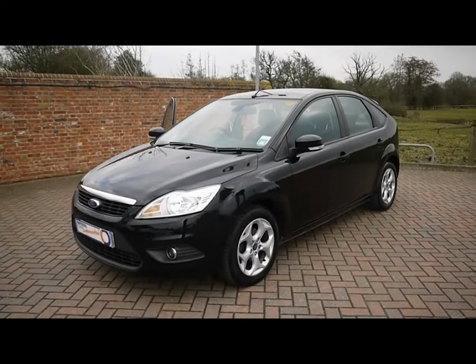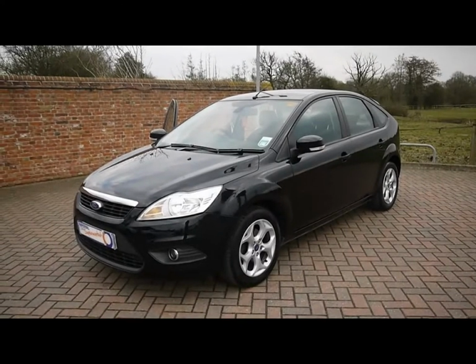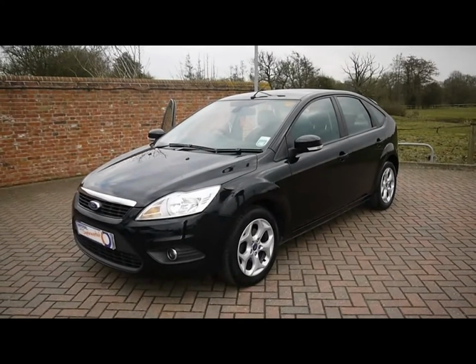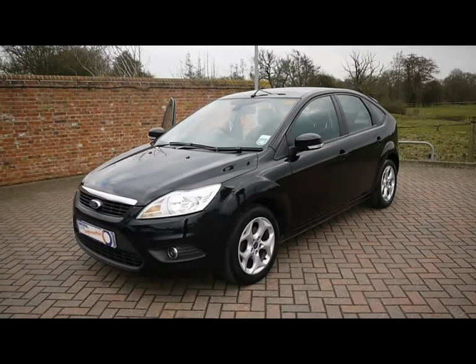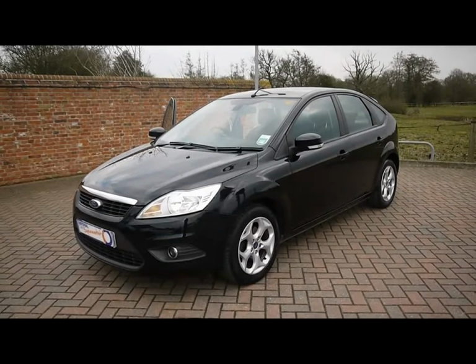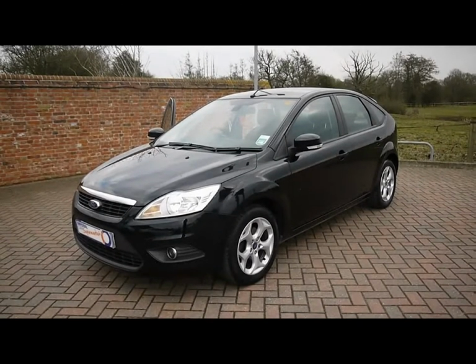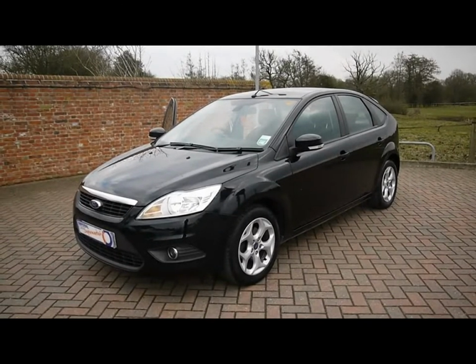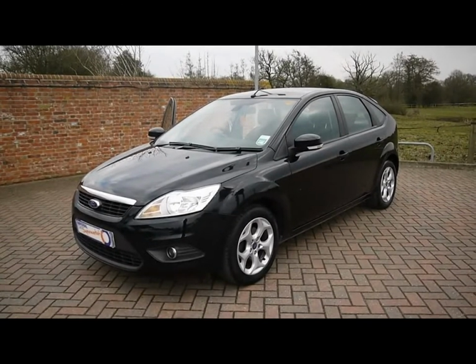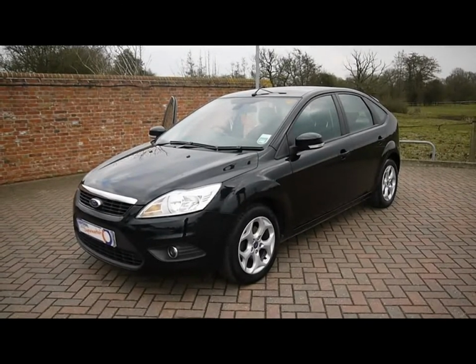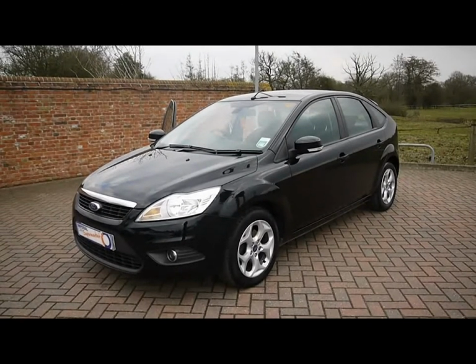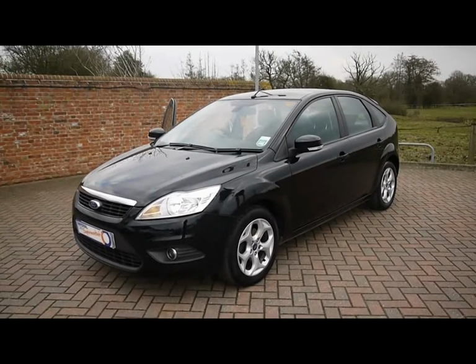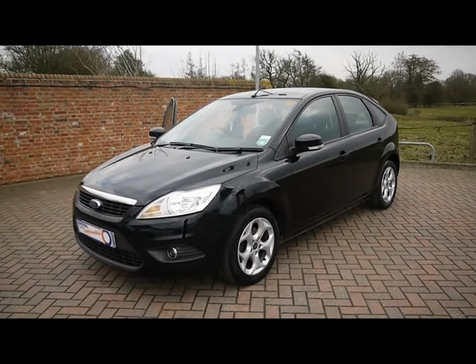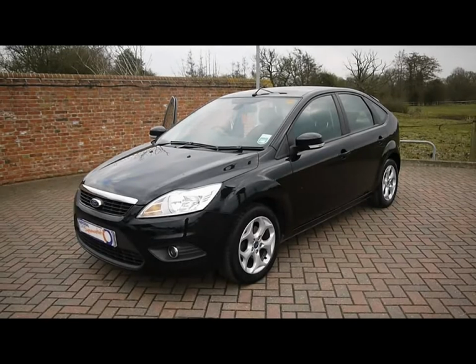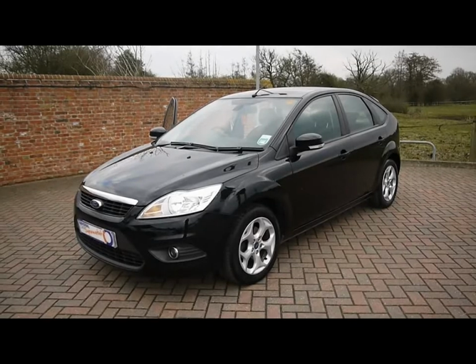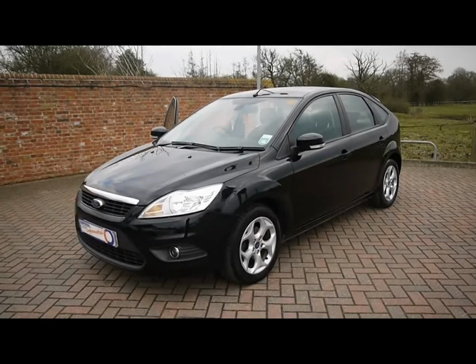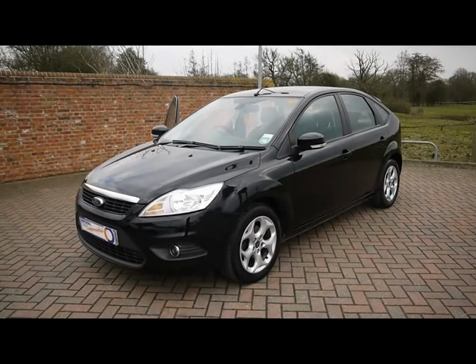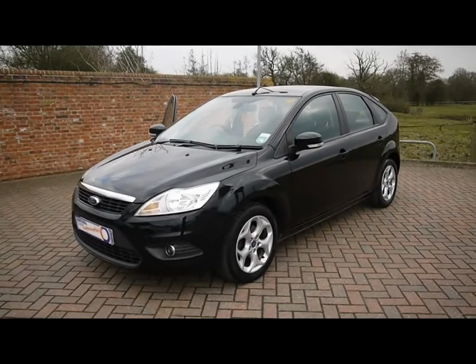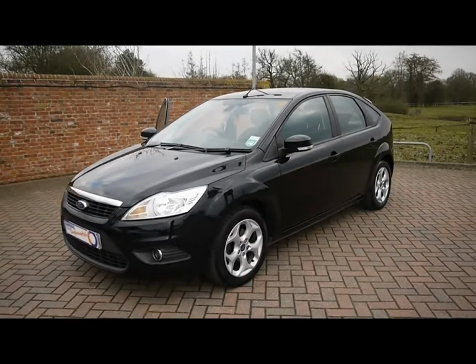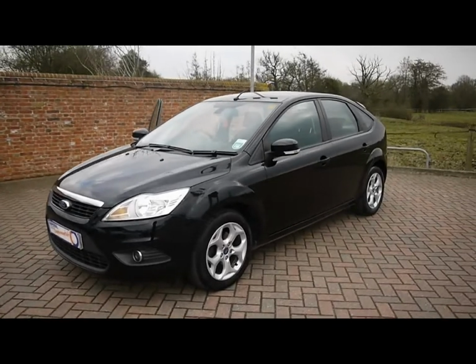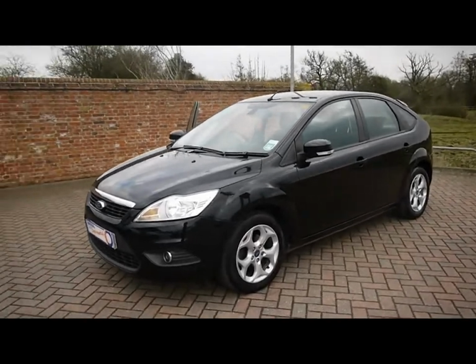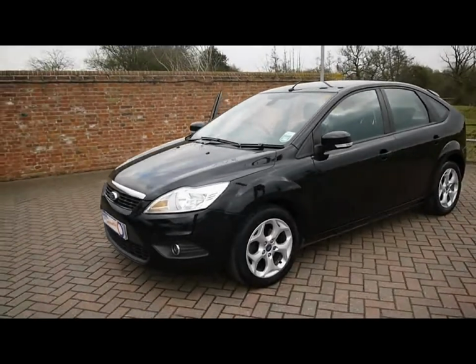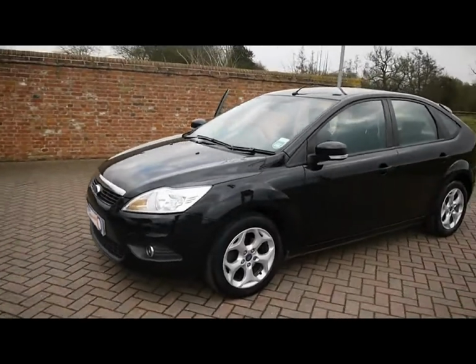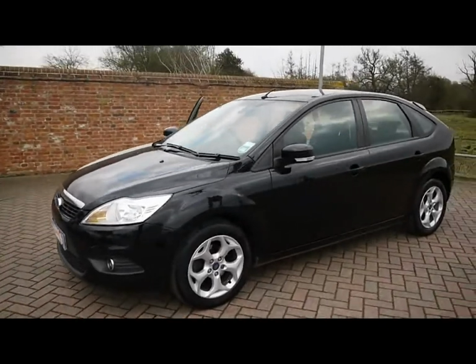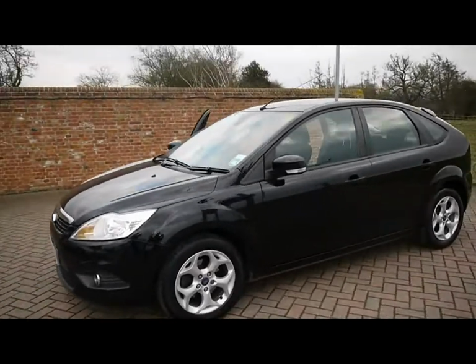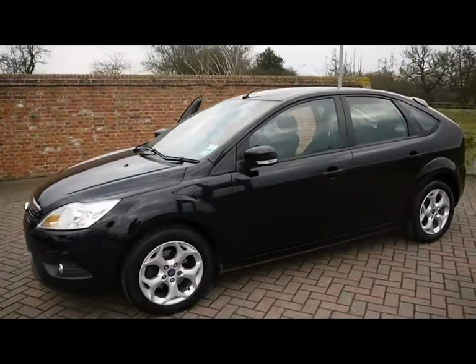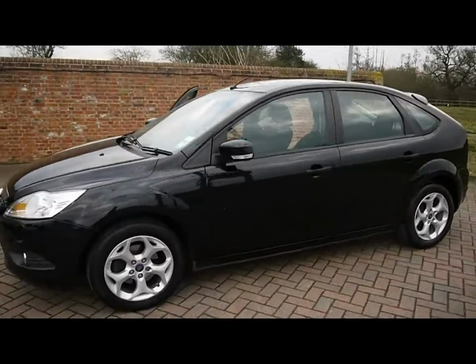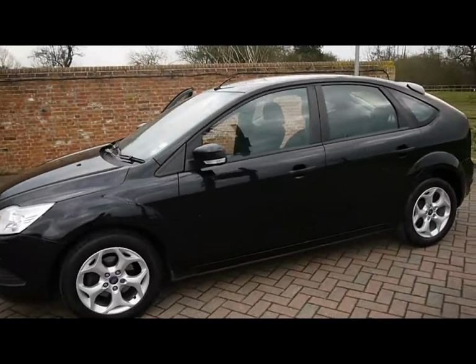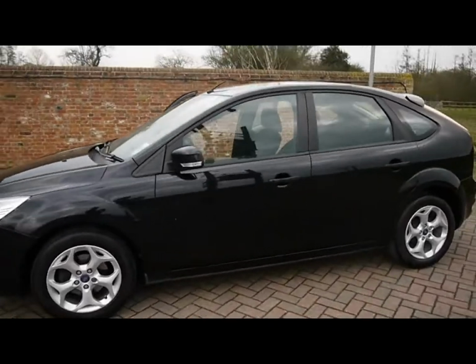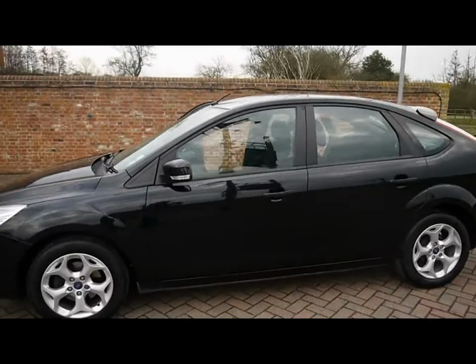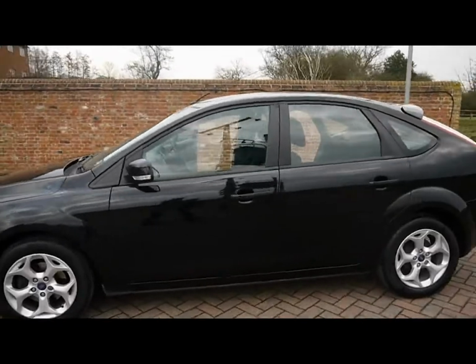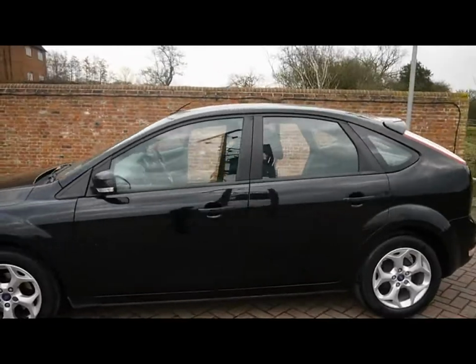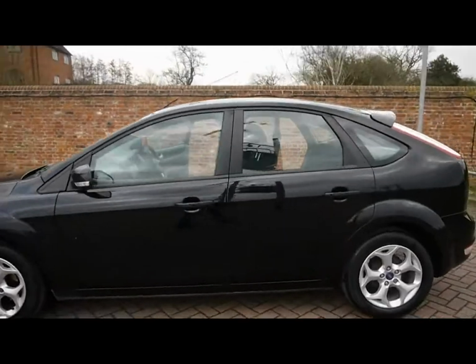Welcome to Imperial Cars. Here we have a Ford Focus Sport 1.6 TDCi on an 11 plate. We'll take you for a quick tour around the car to highlight some features and to give you a good idea of the condition as well.